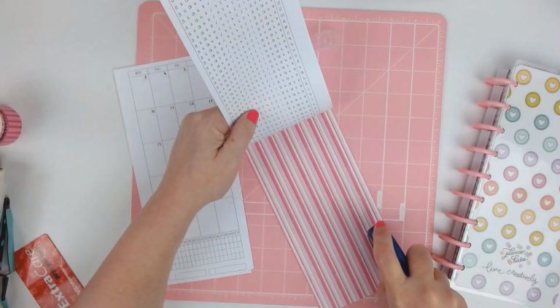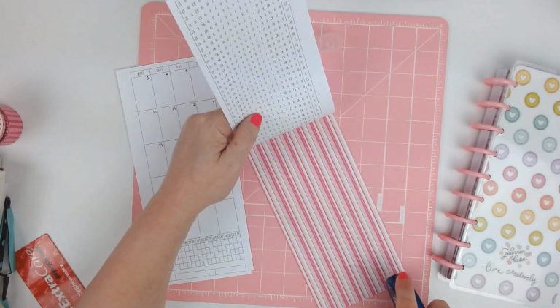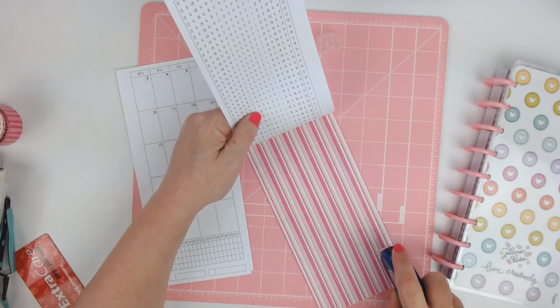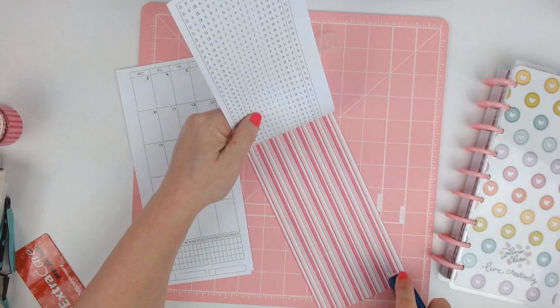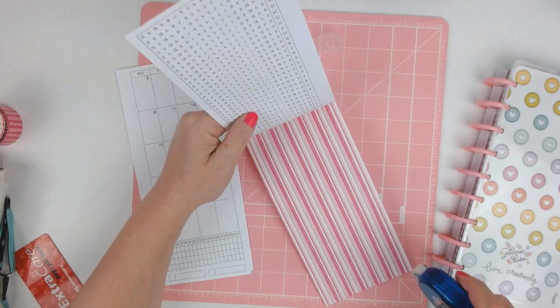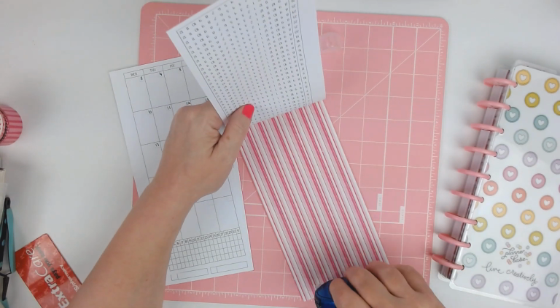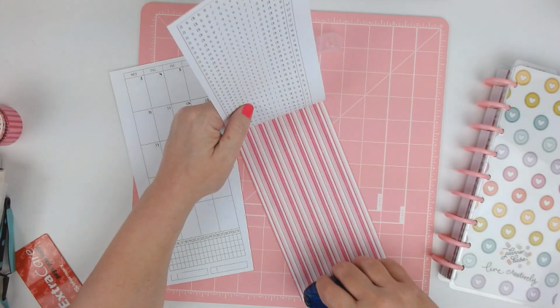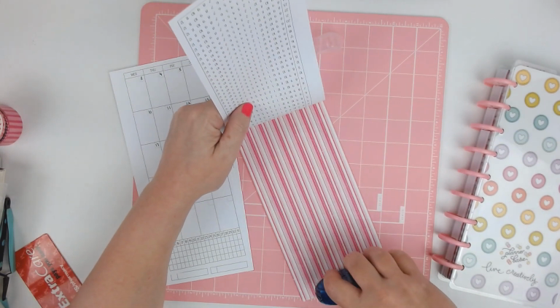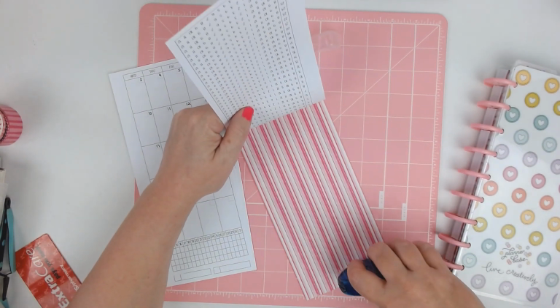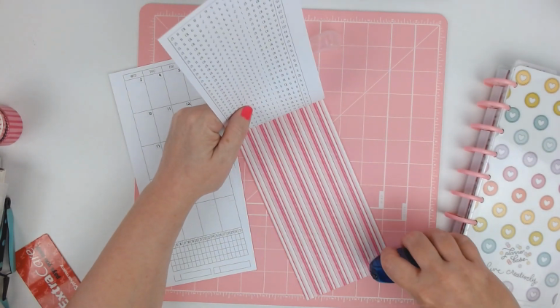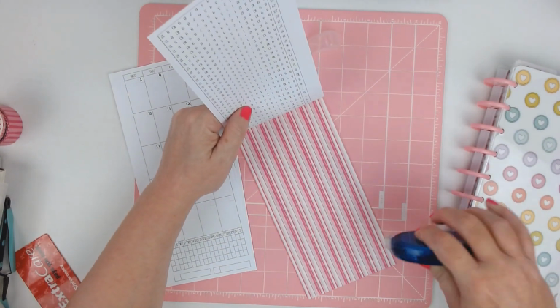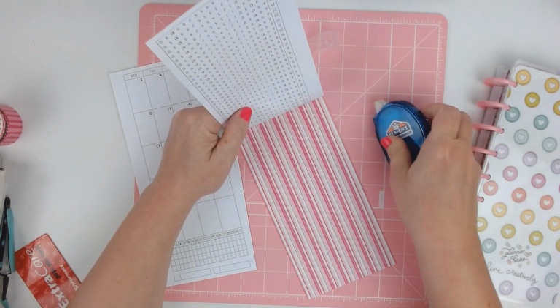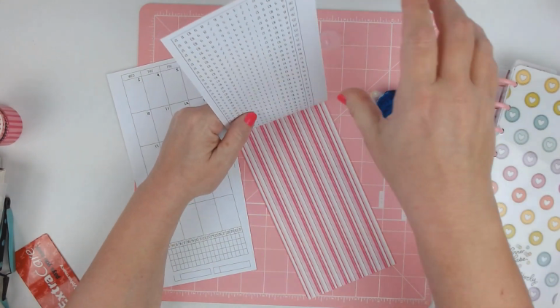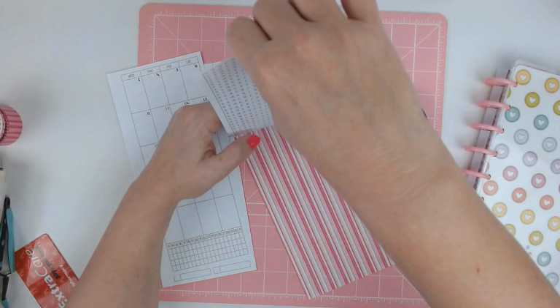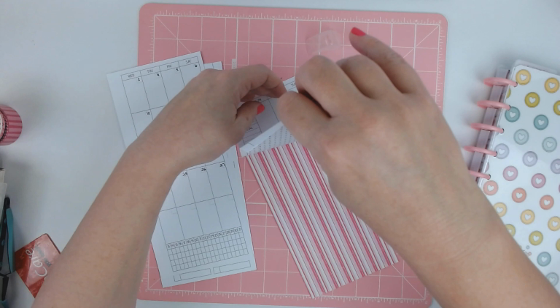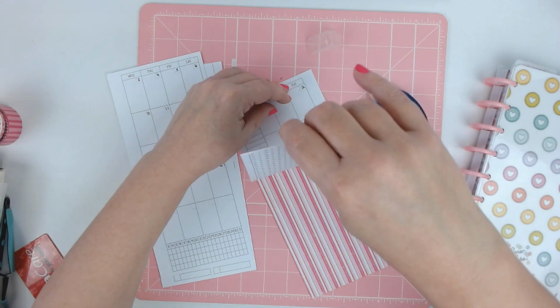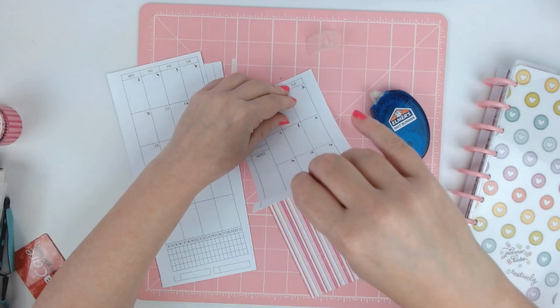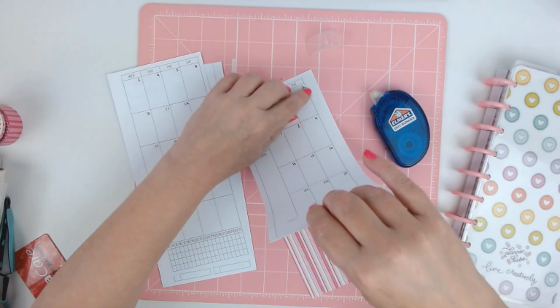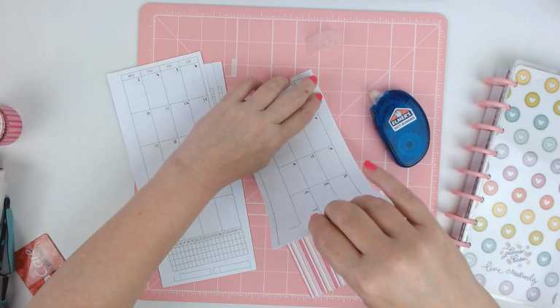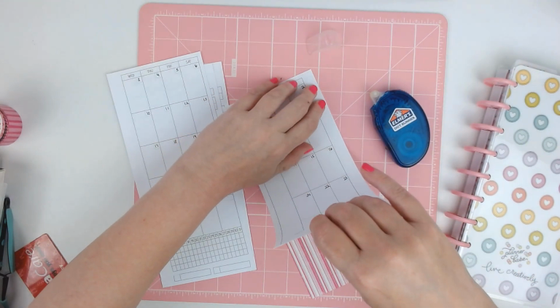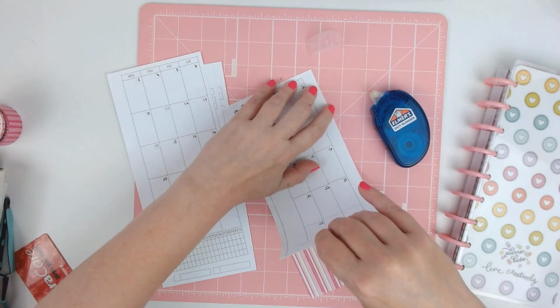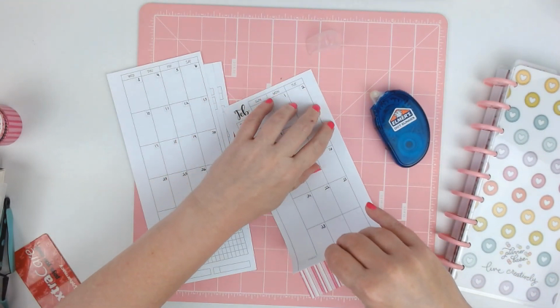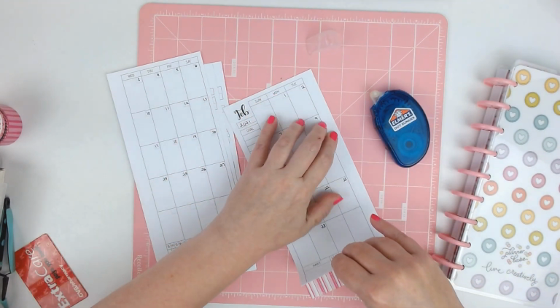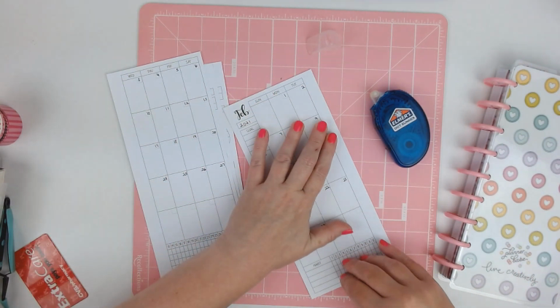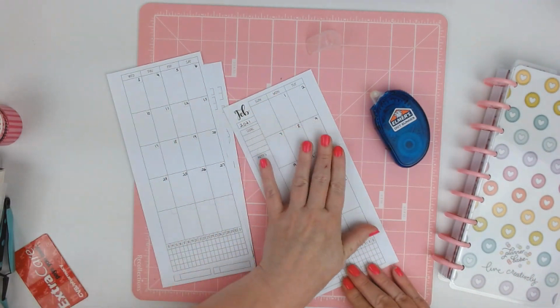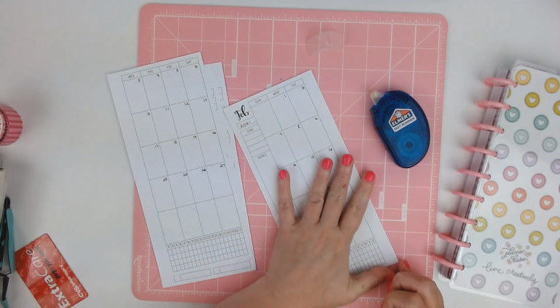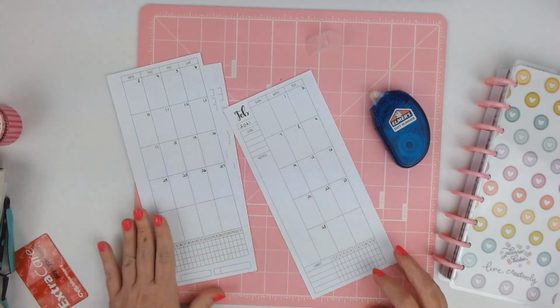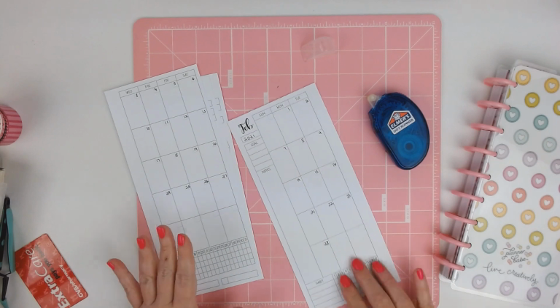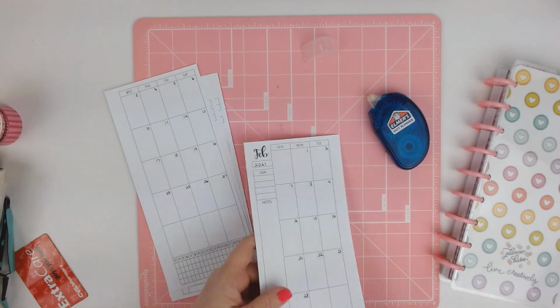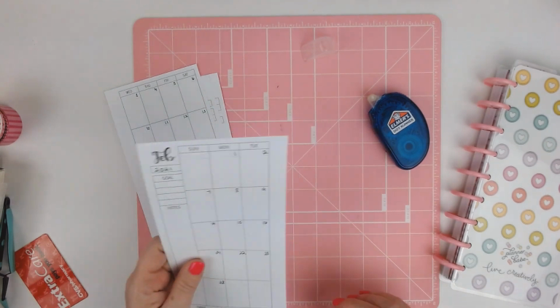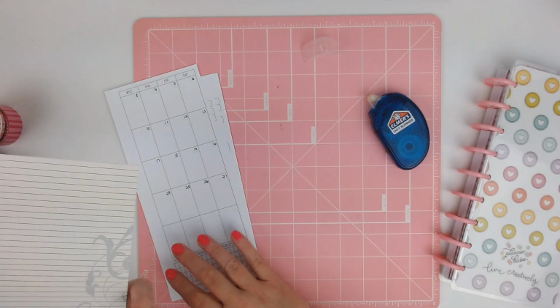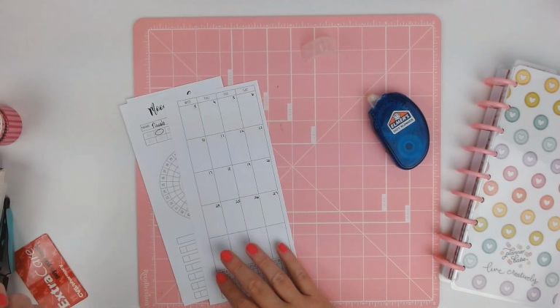If you're looking for different layouts and things like that for the Skinny Classic, there are so many to choose from. And pretty soon I'll be making some too.